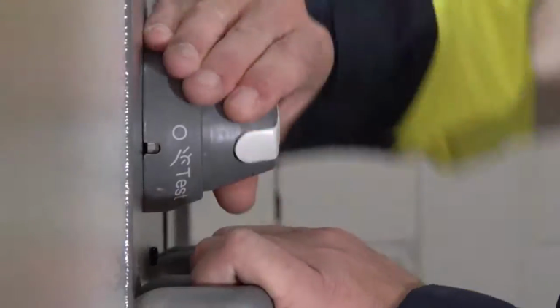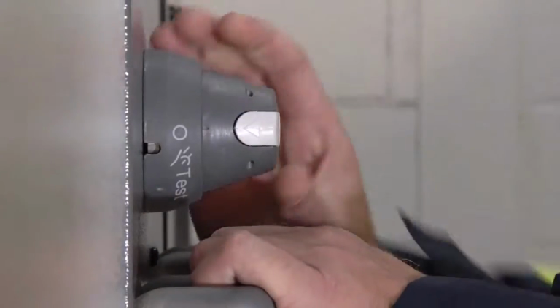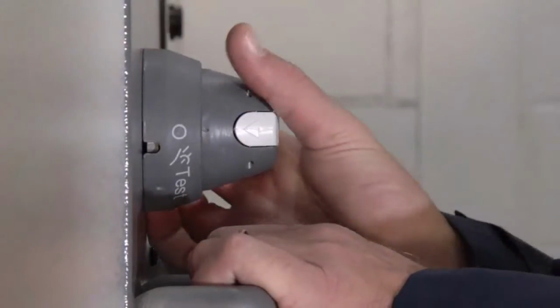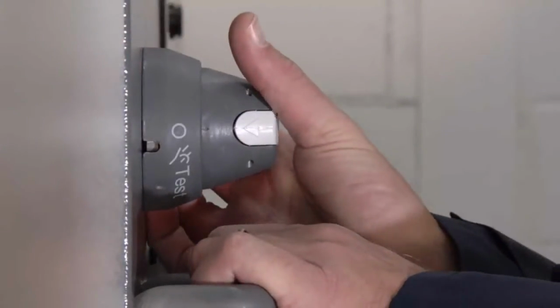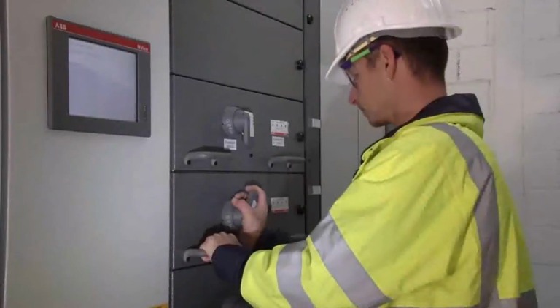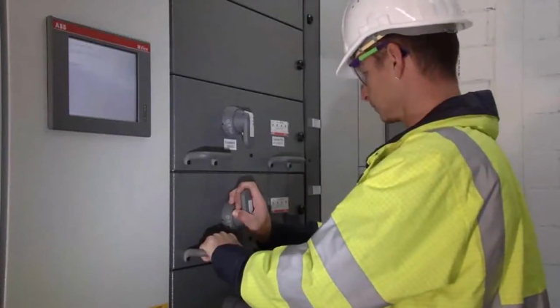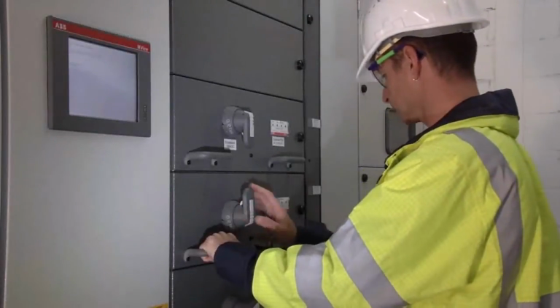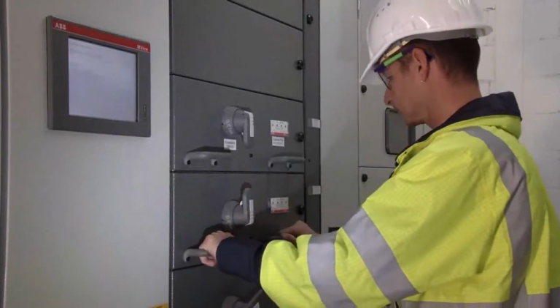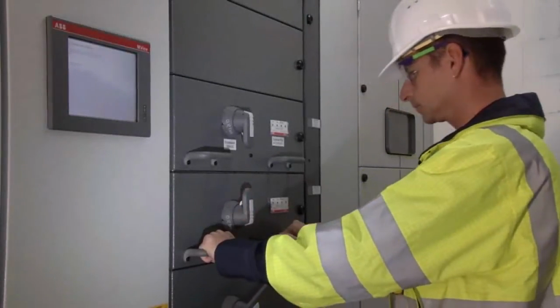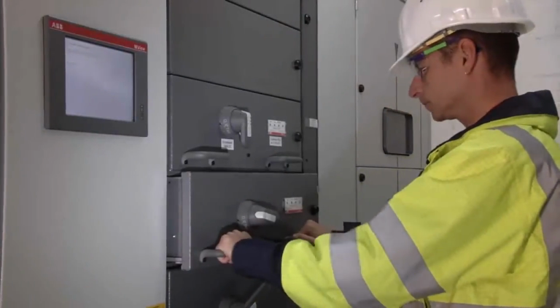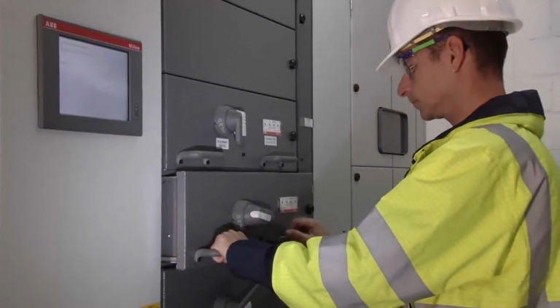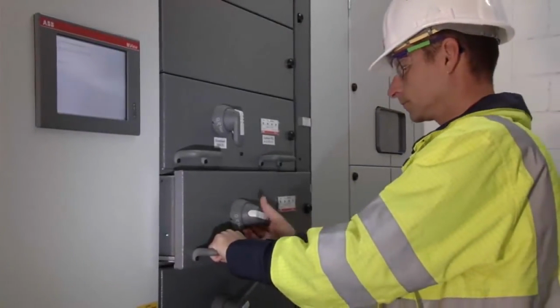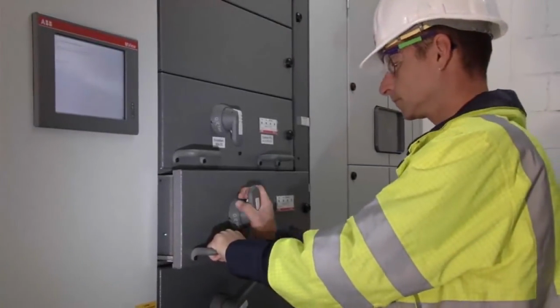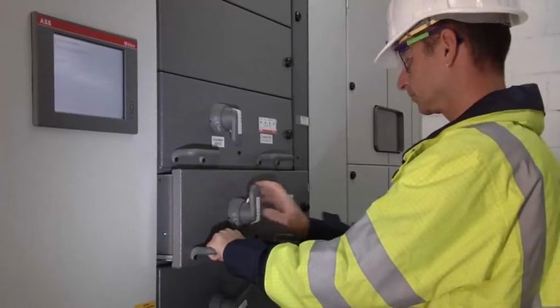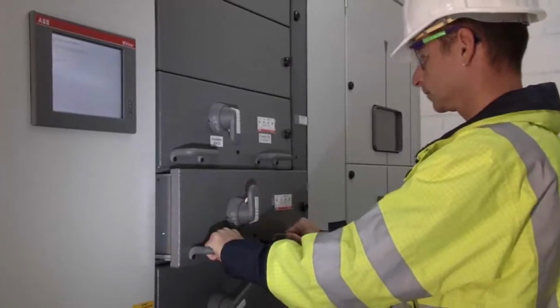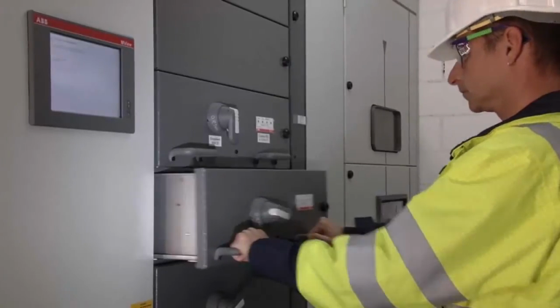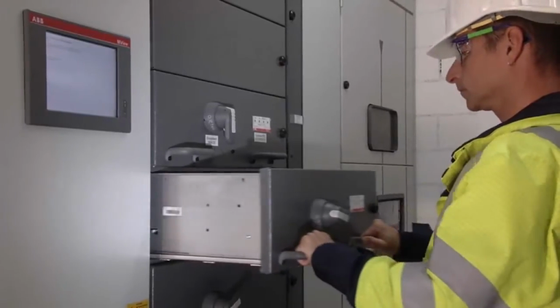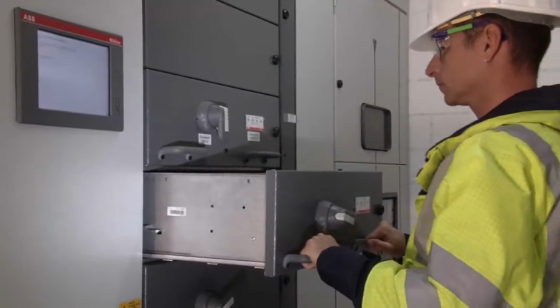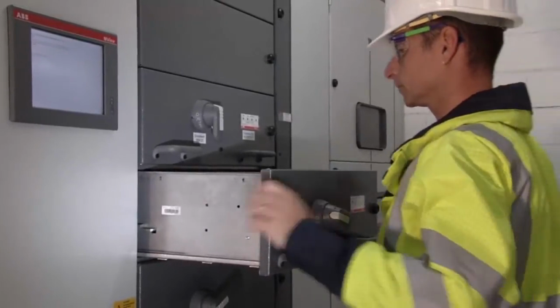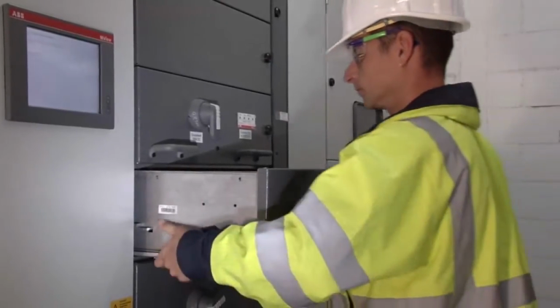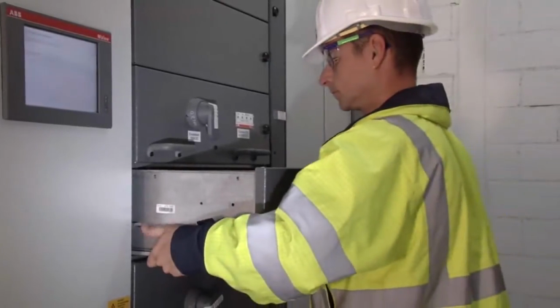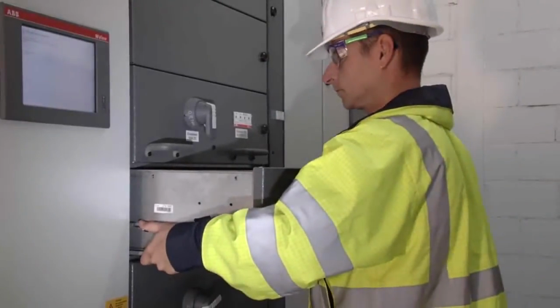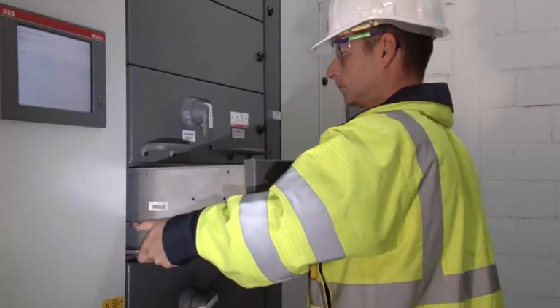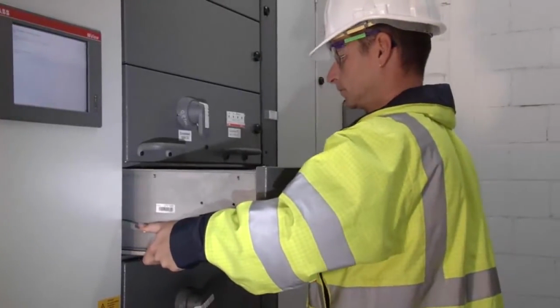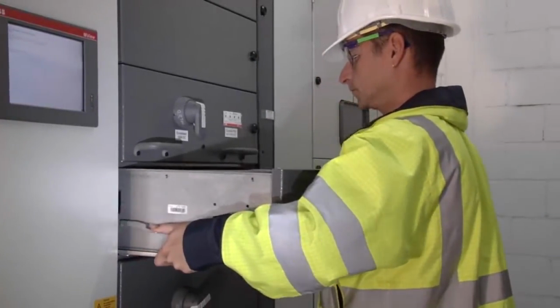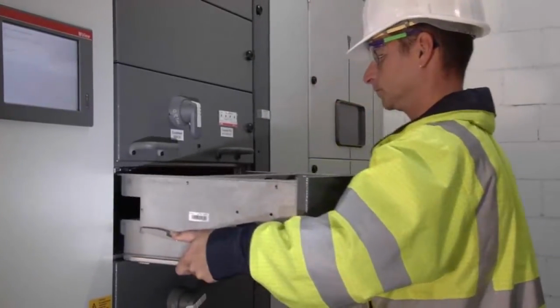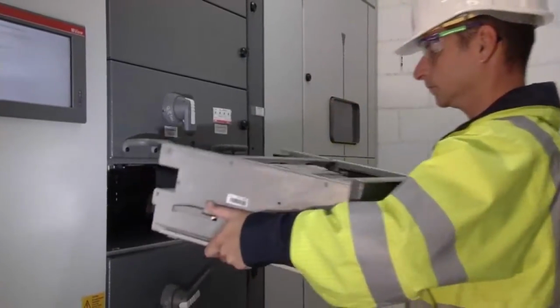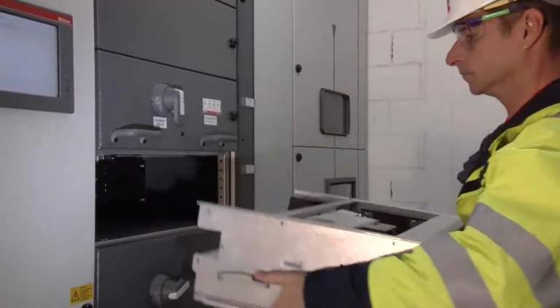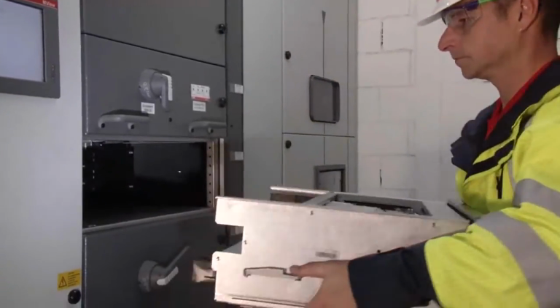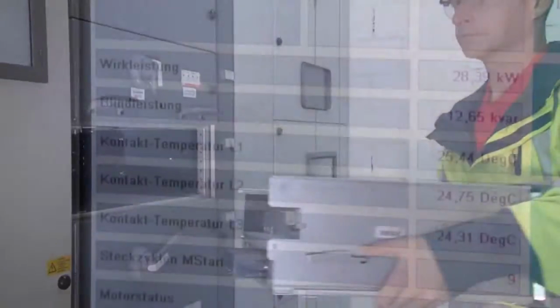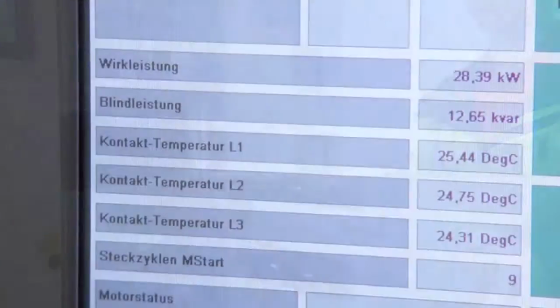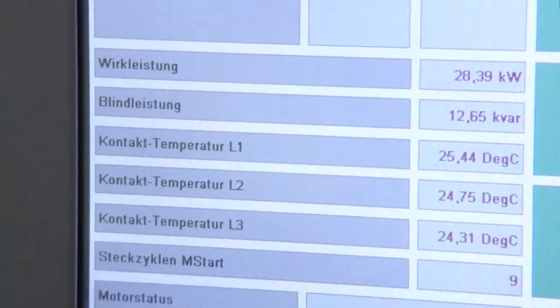When it comes to replacing switchgear functional units, you can be back online 20 to 30 times faster as opposed to traditional fixed installed units.